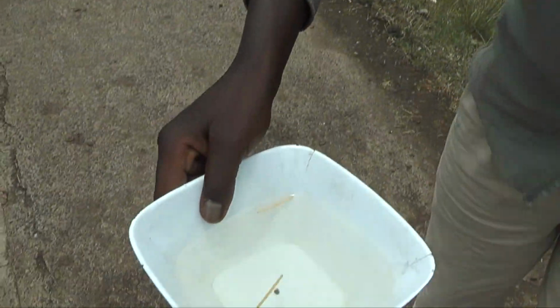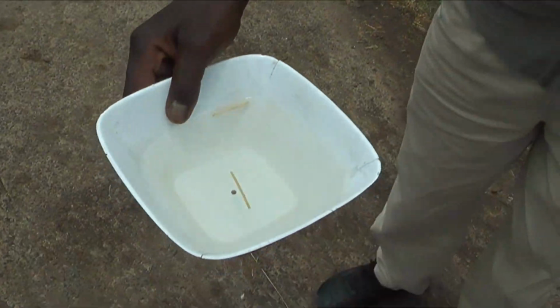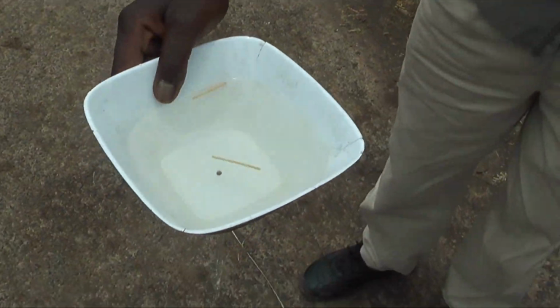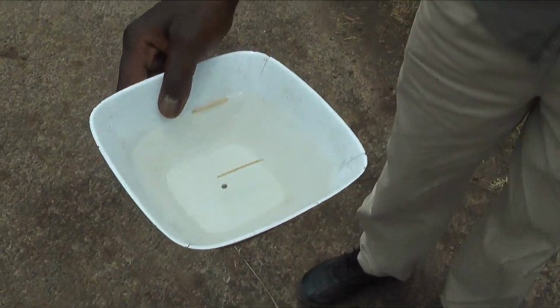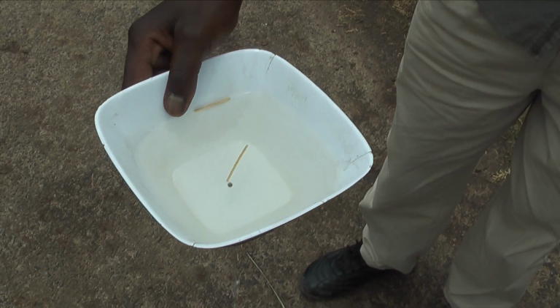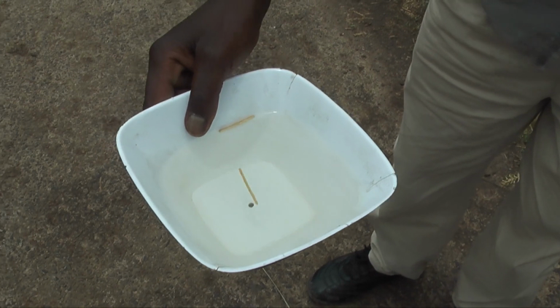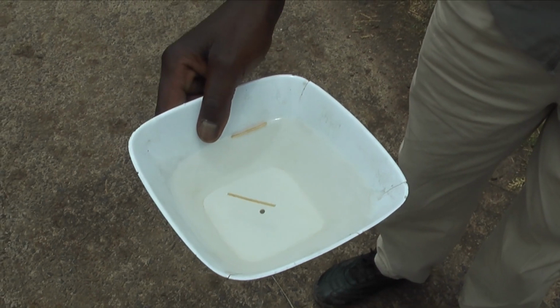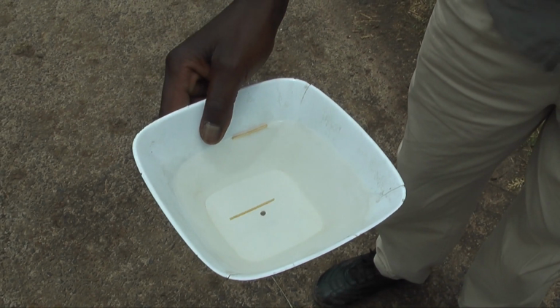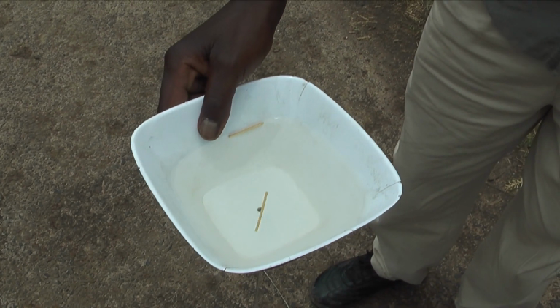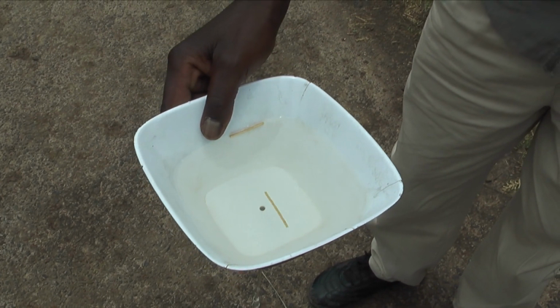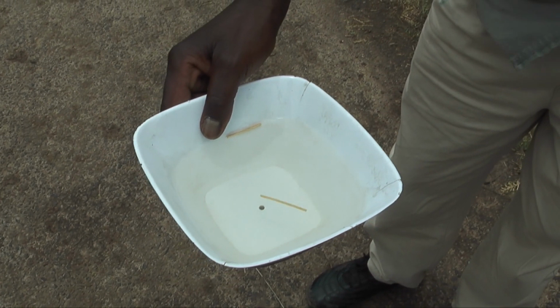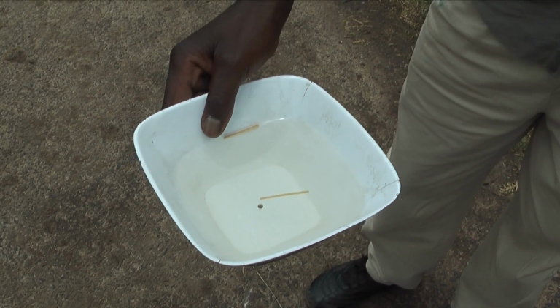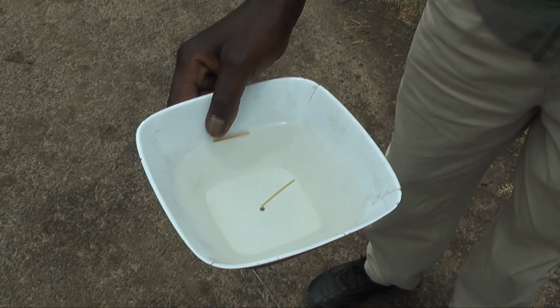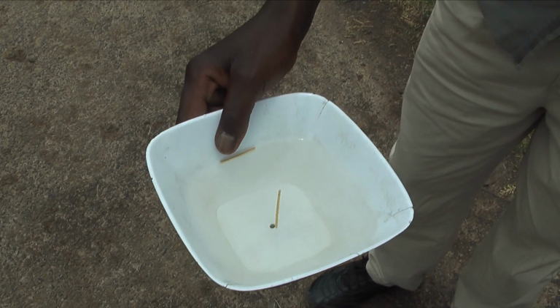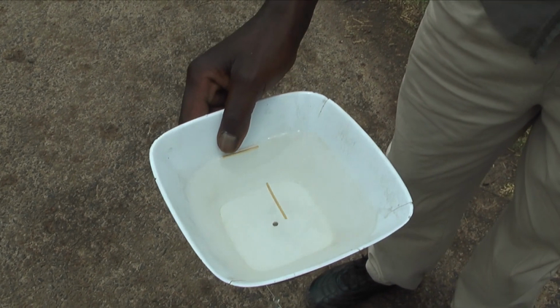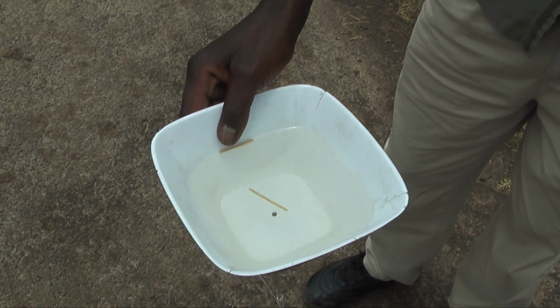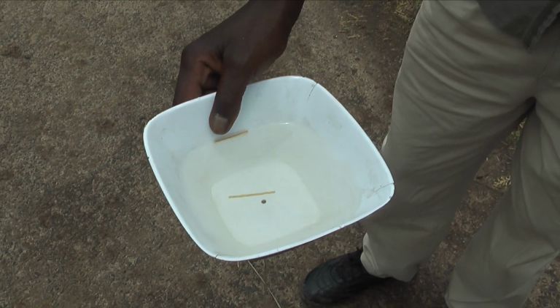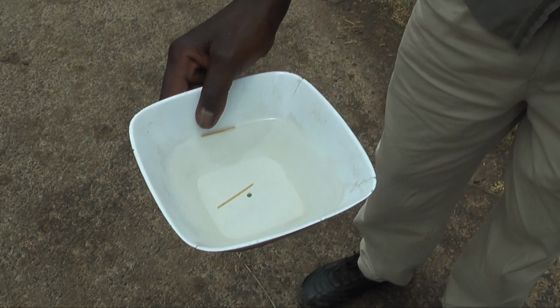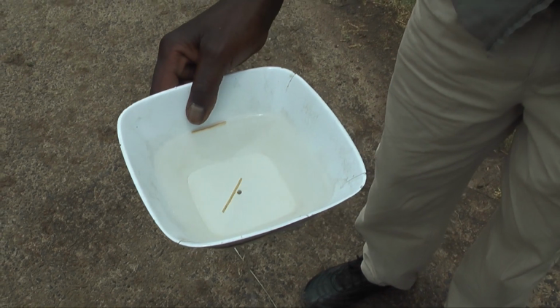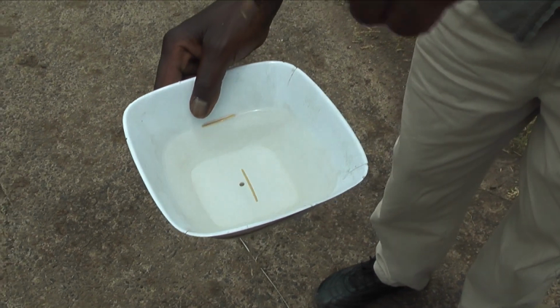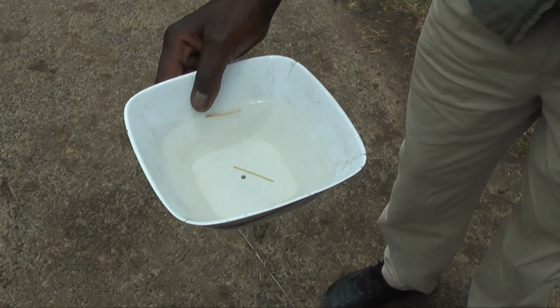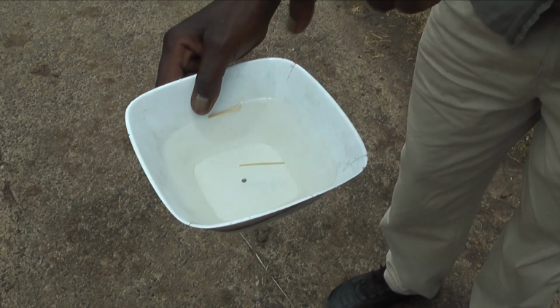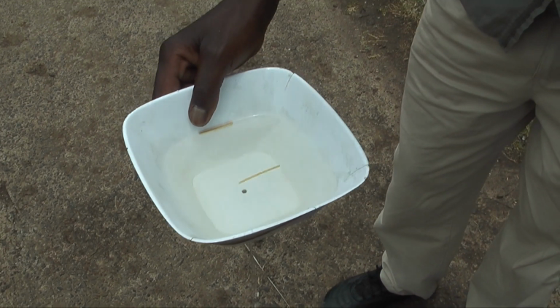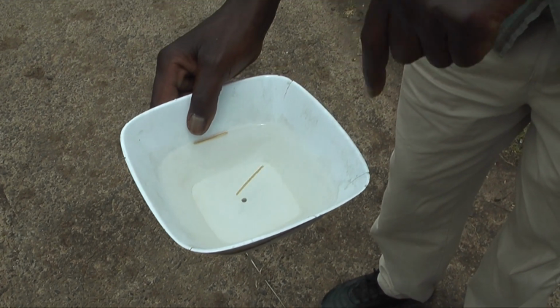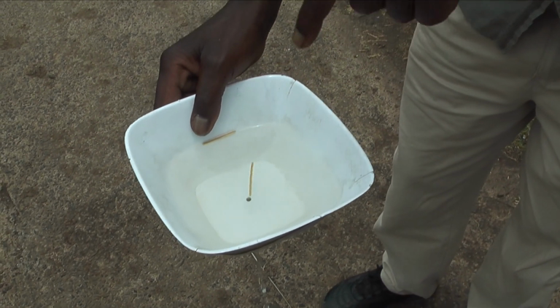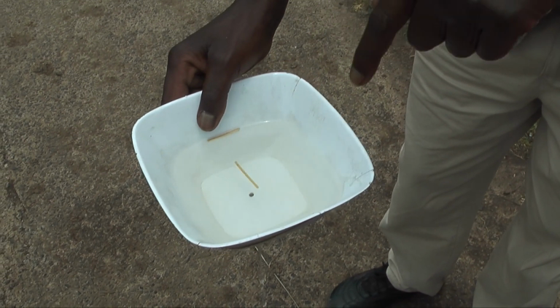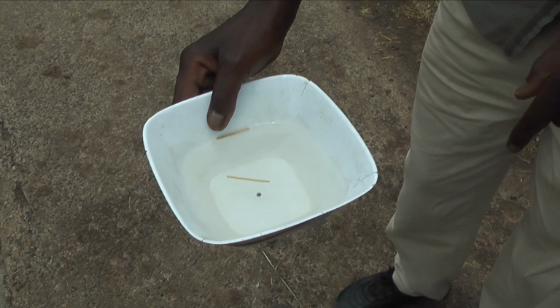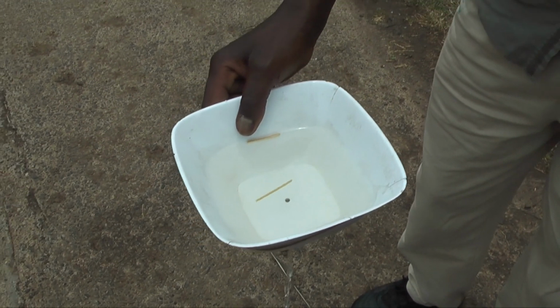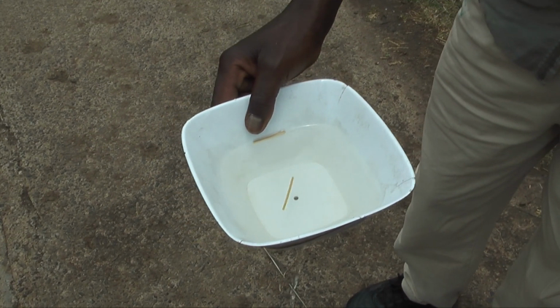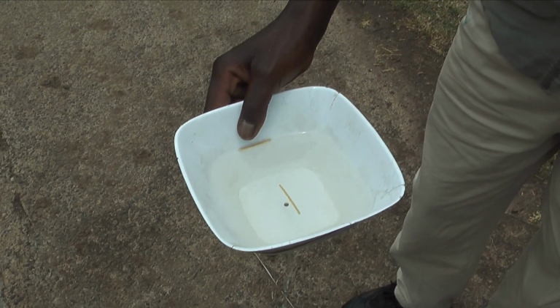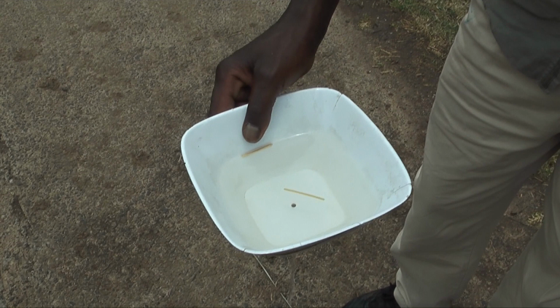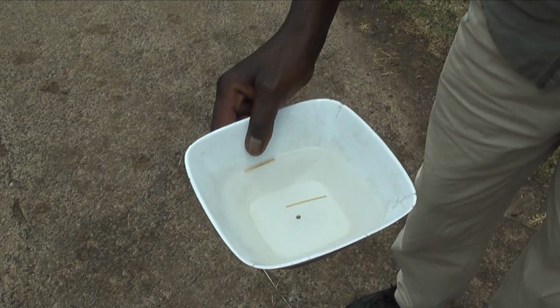Next, we were taken south of the equator about 60 feet and the demonstration was repeated. Here the toothpicks rotated counterclockwise and the water swirled in a counterclockwise motion as it left the container.